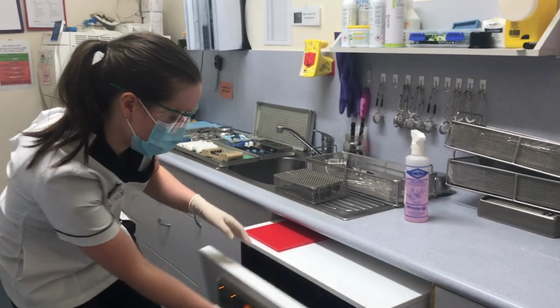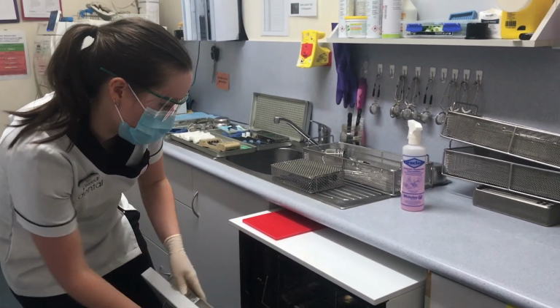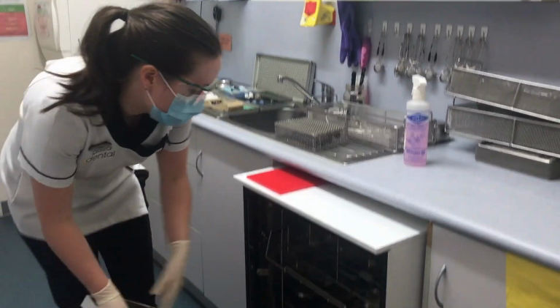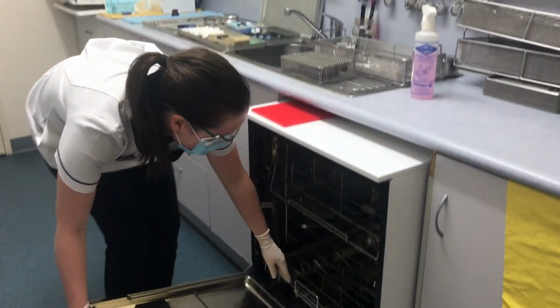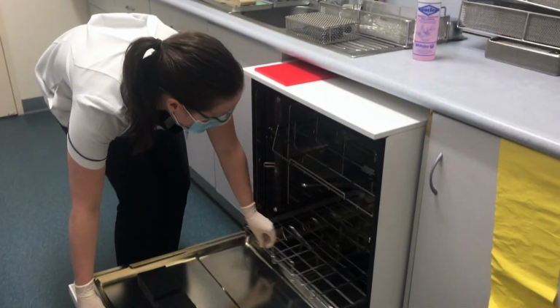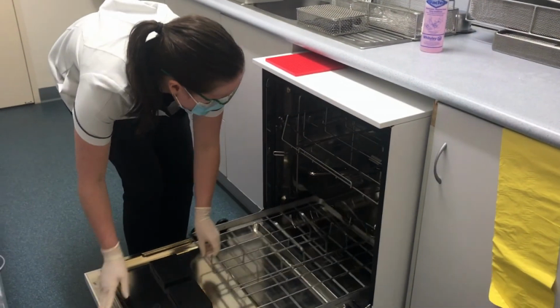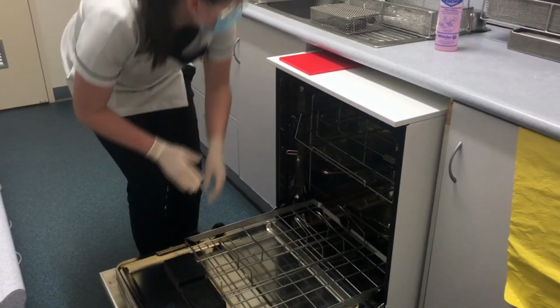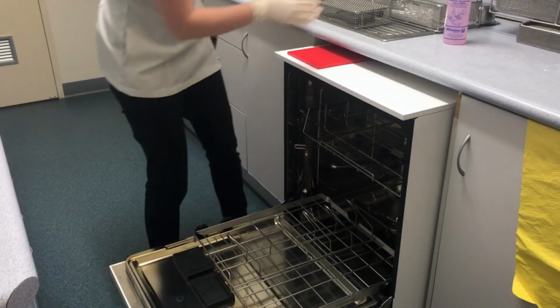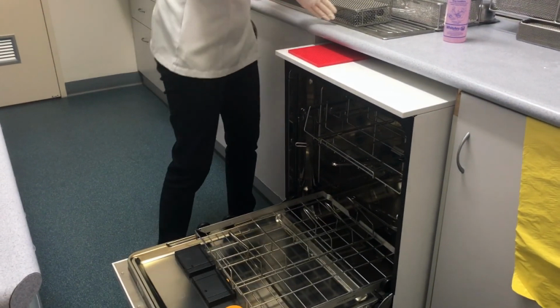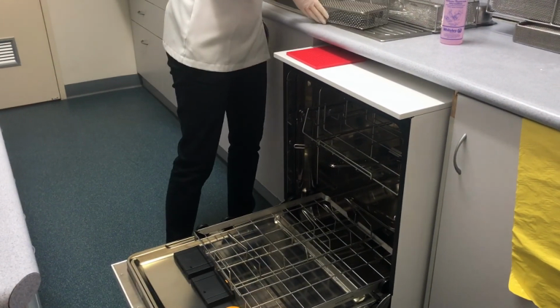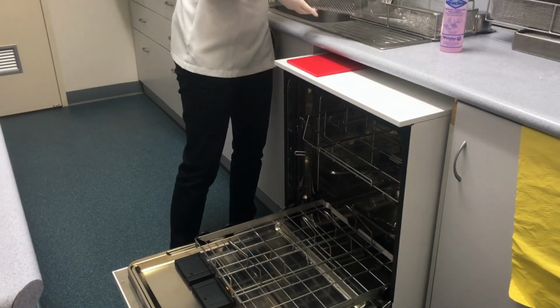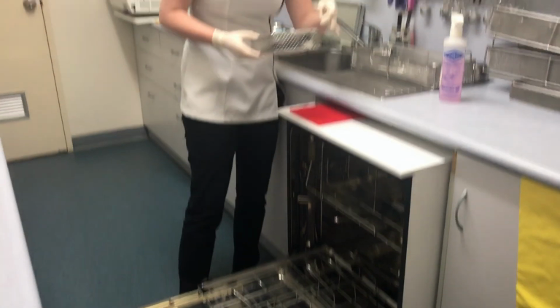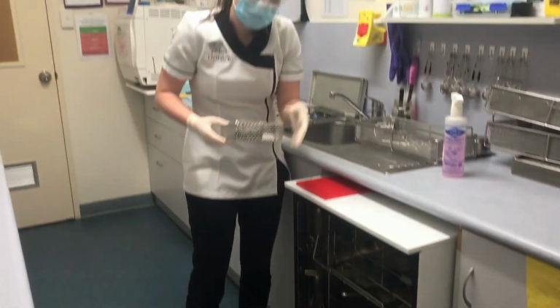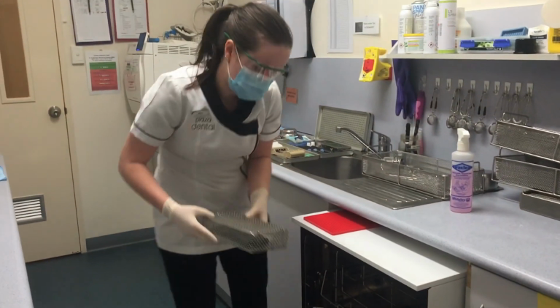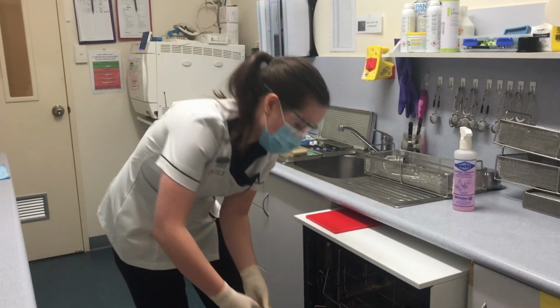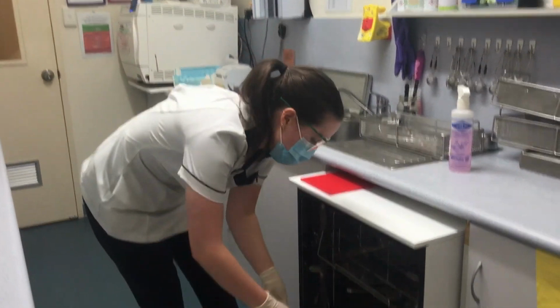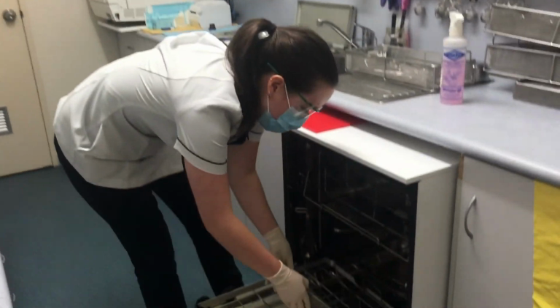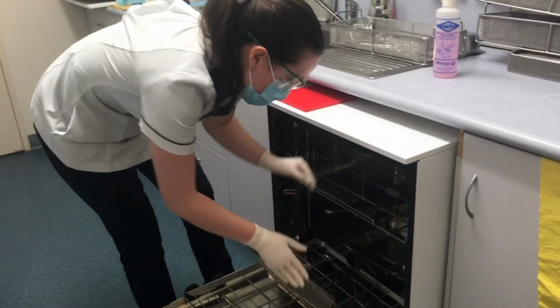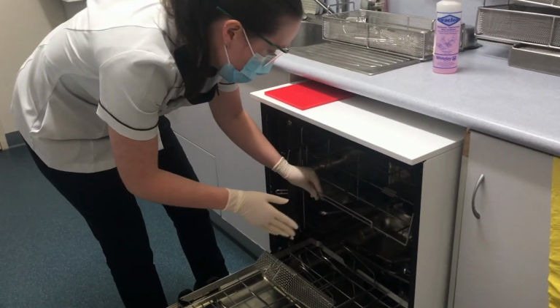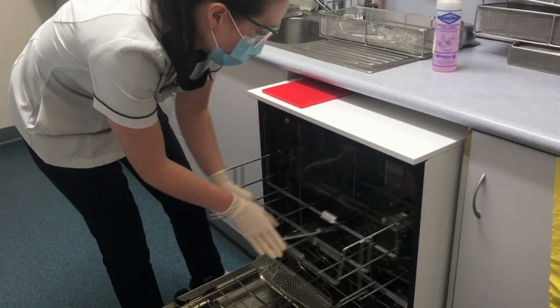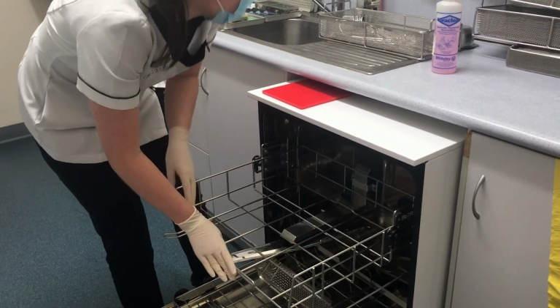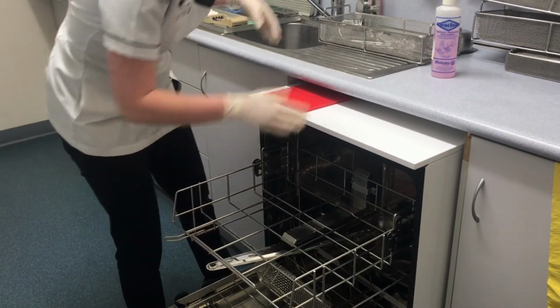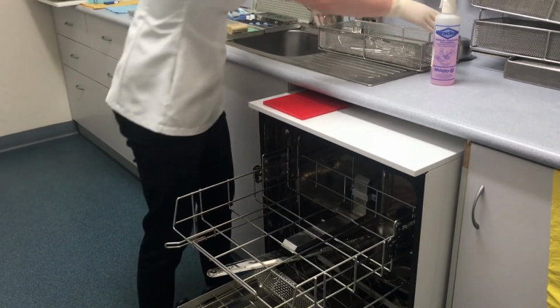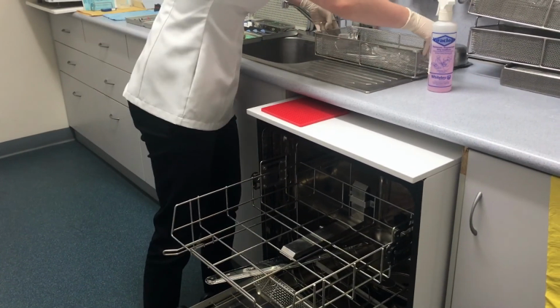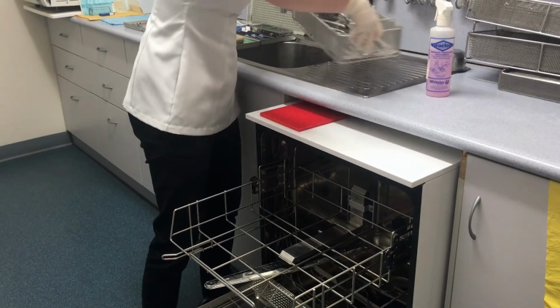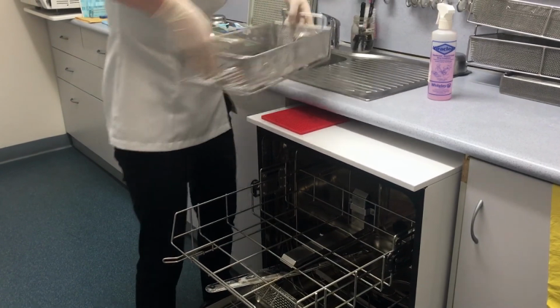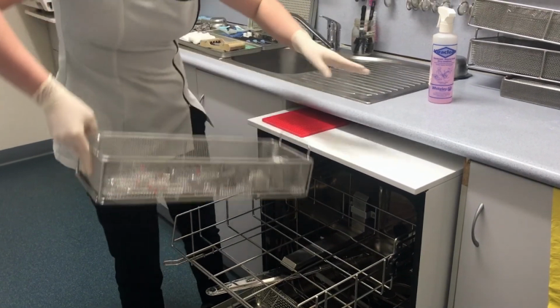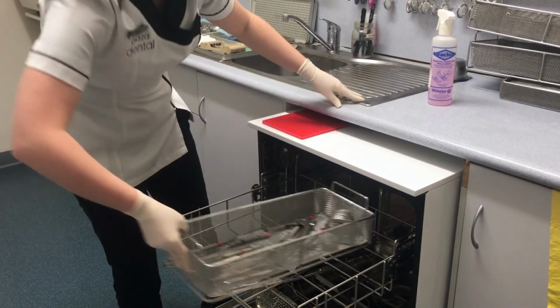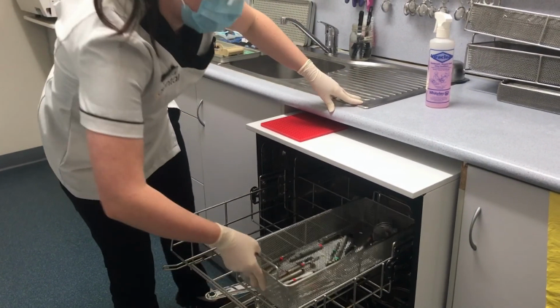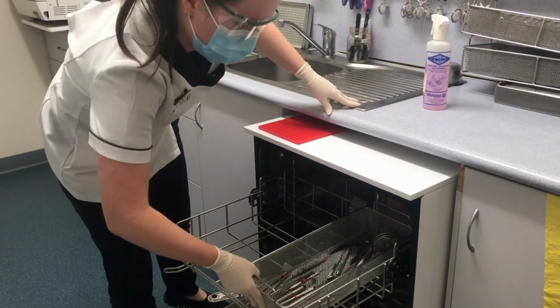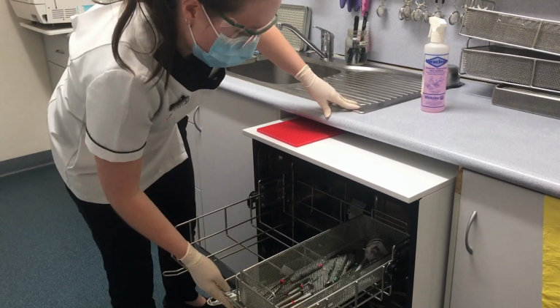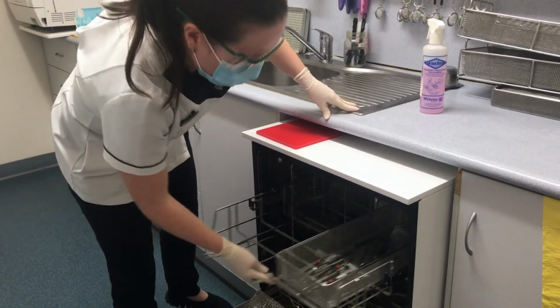Just slide it out until it's open. Because the reflexes are hollow at the end, we do make sure we stand those ones up on the water tray. Then we just slide our basket in on top.